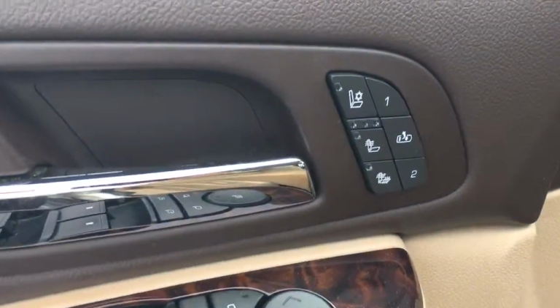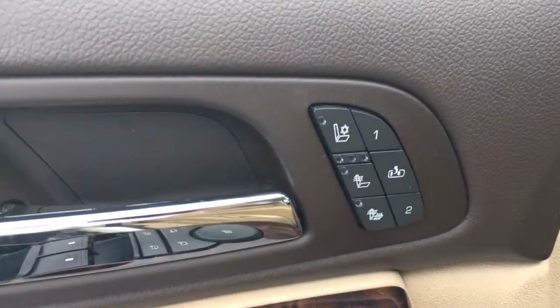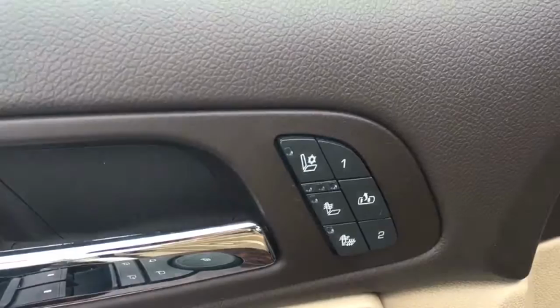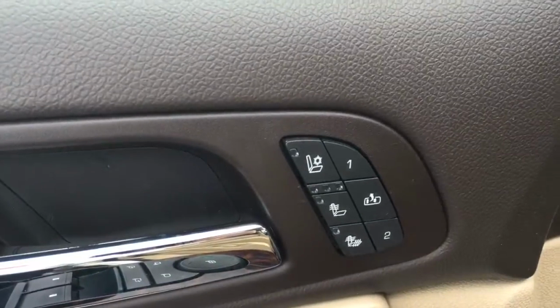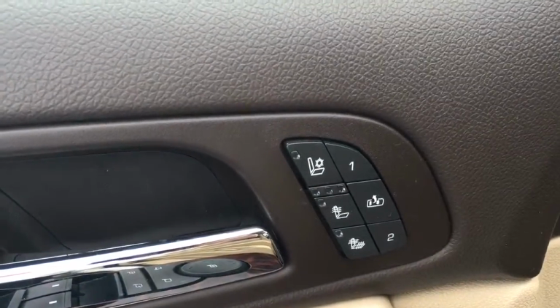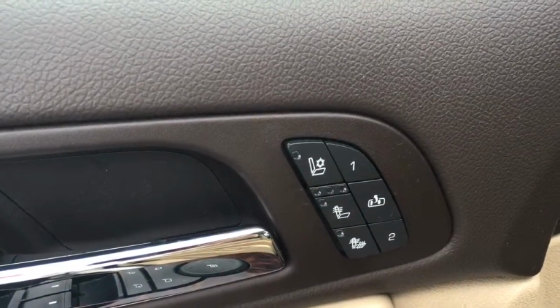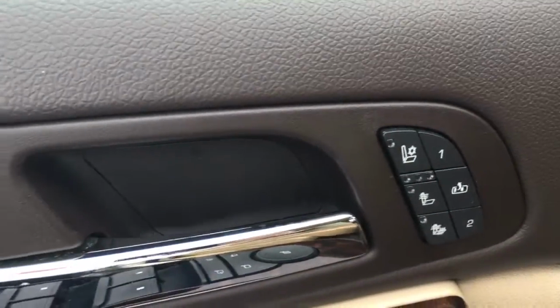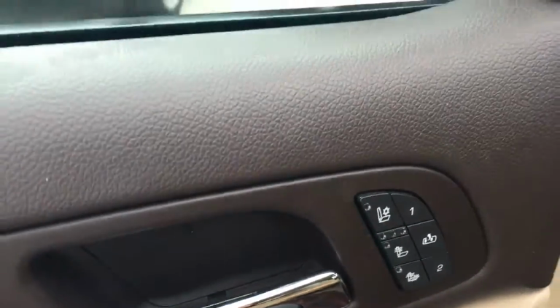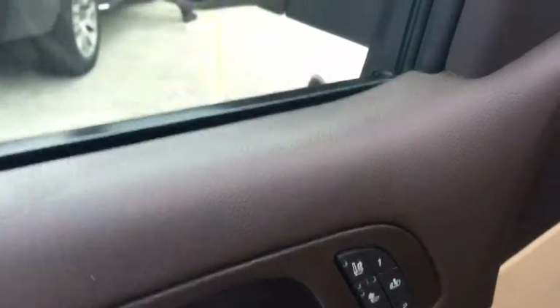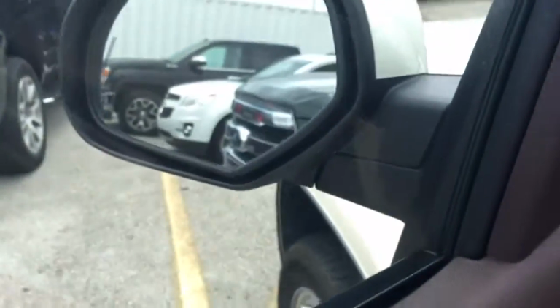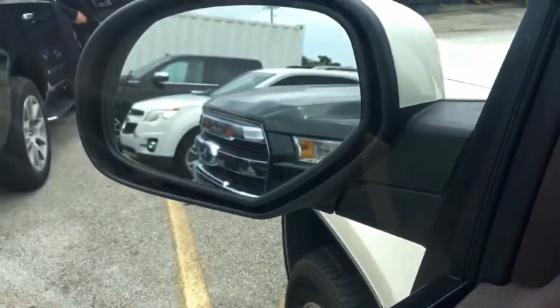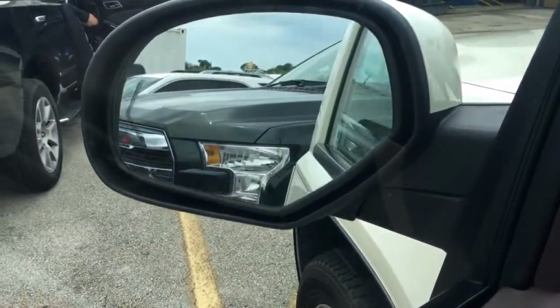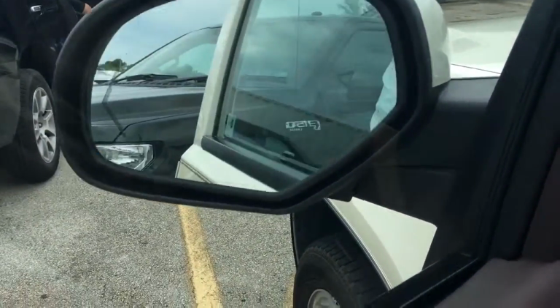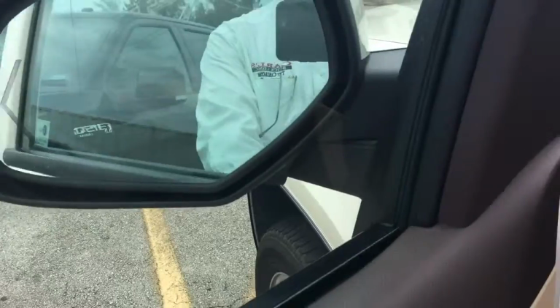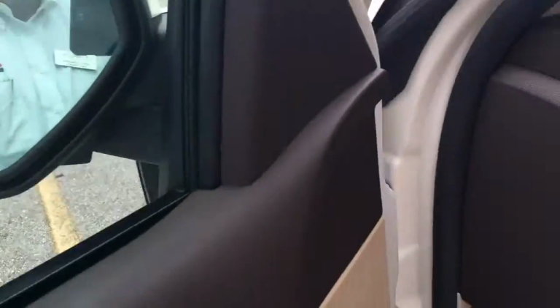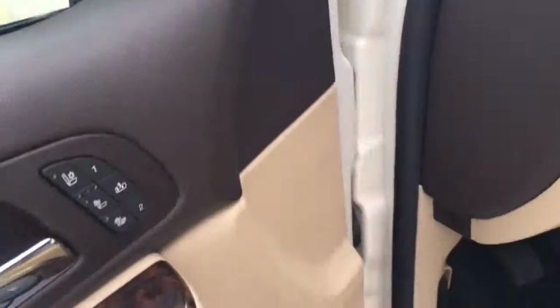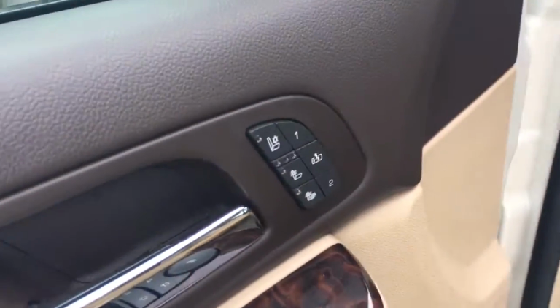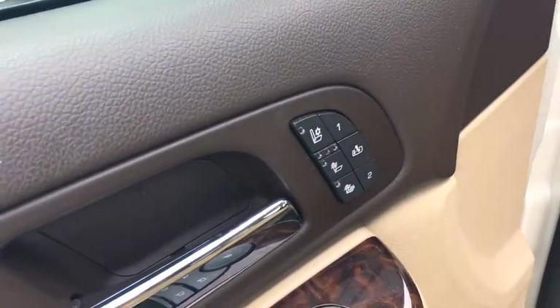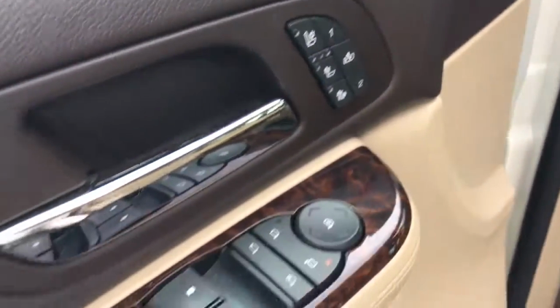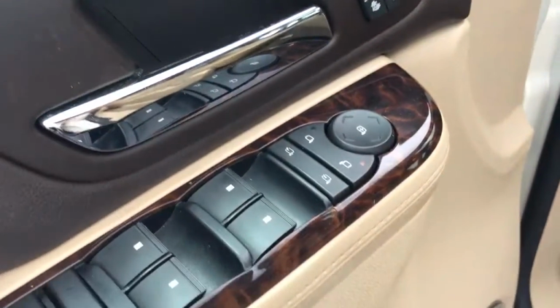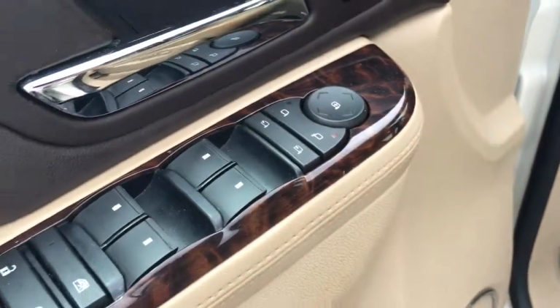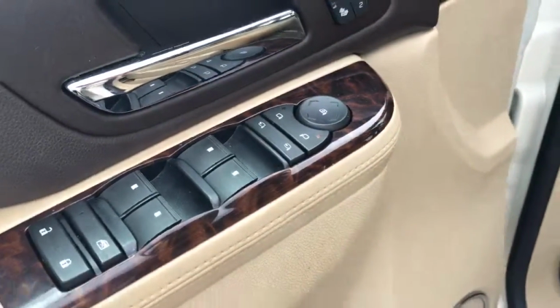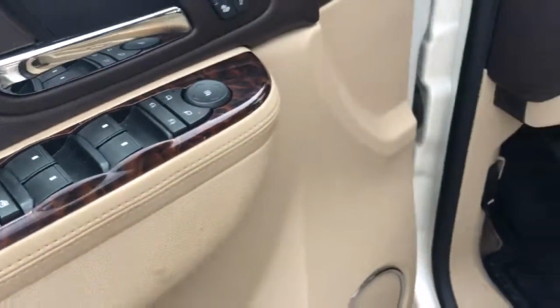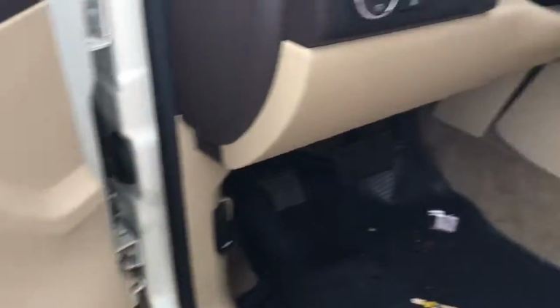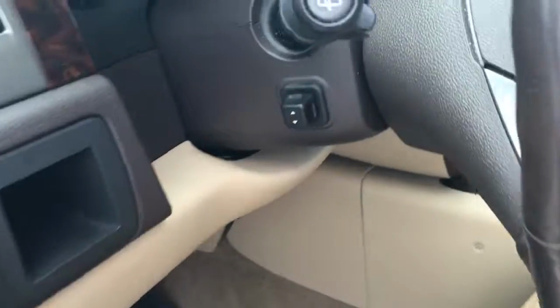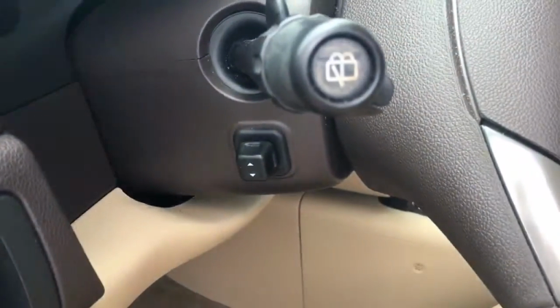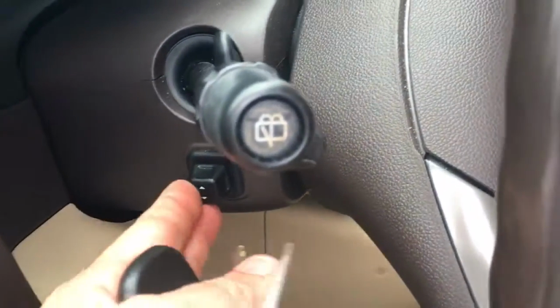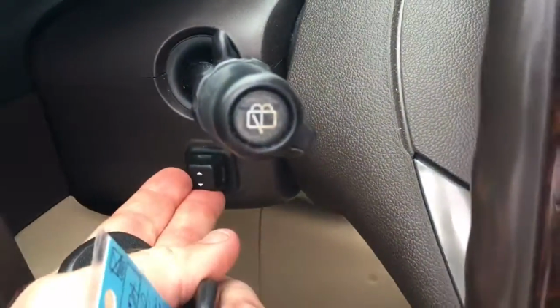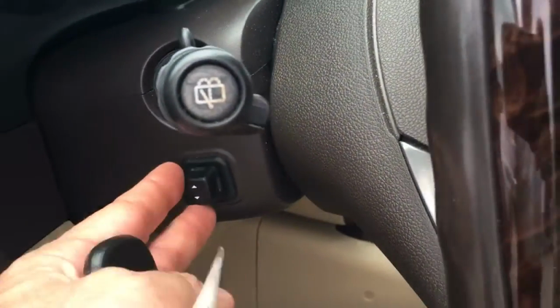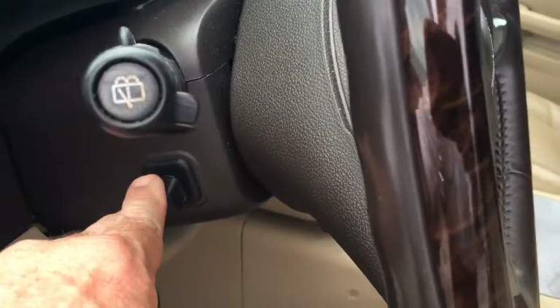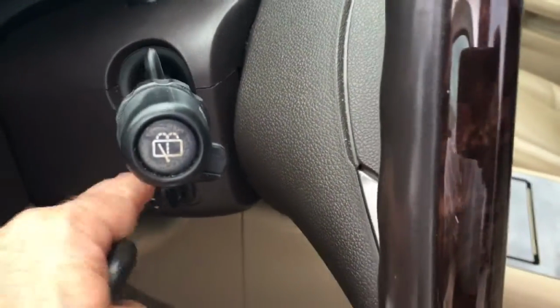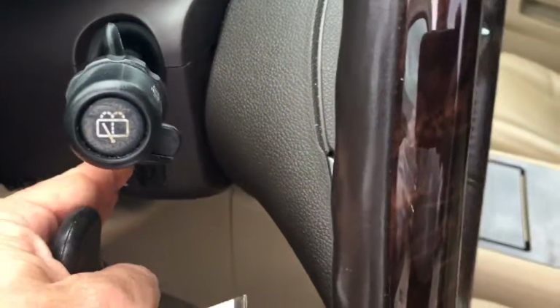Heated and cooled front passenger seats. Power folding mirrors. Two position memory. Power locks. Power windows. Power steering wheel controls — up and down, in and out.